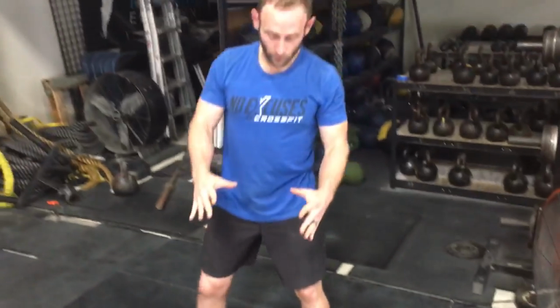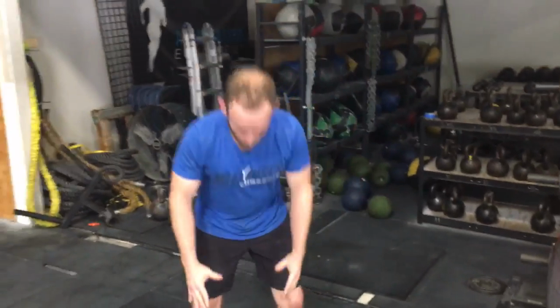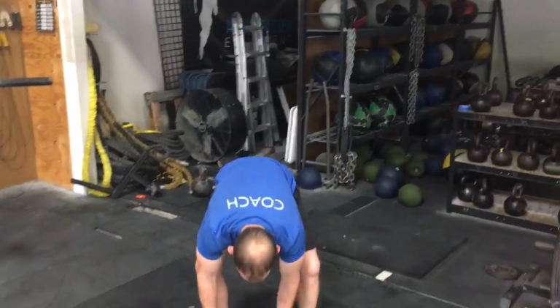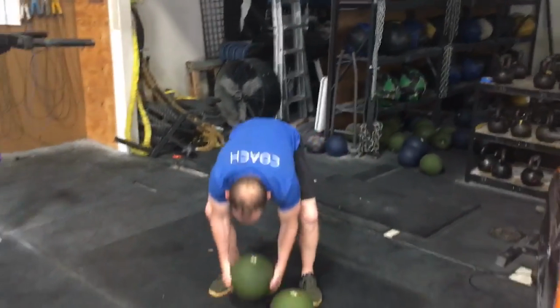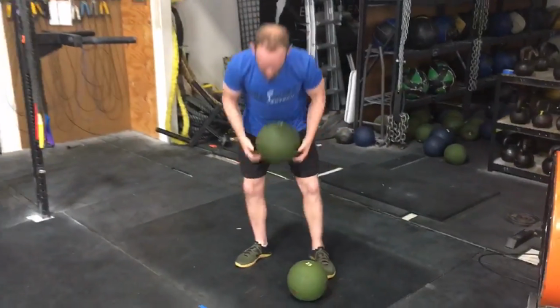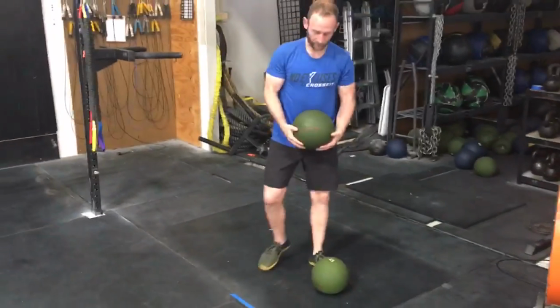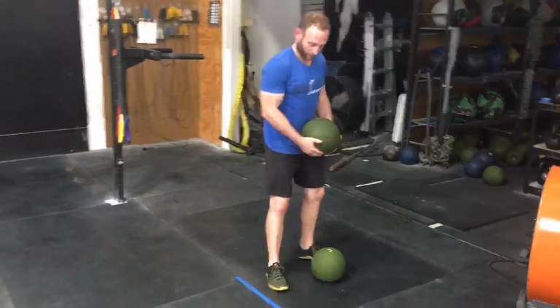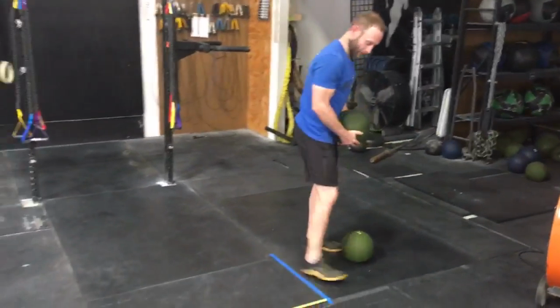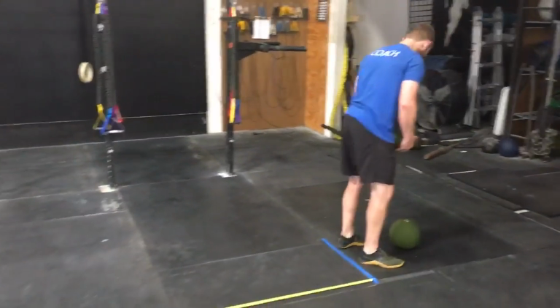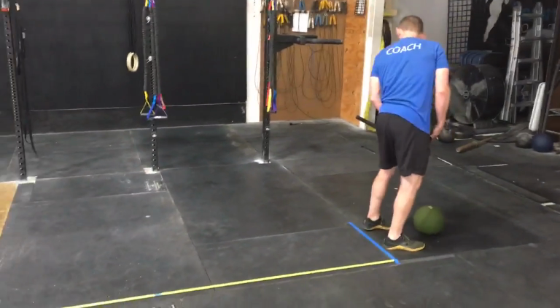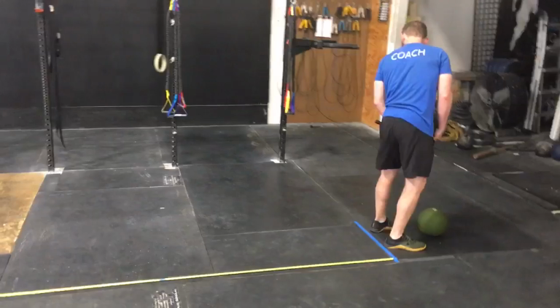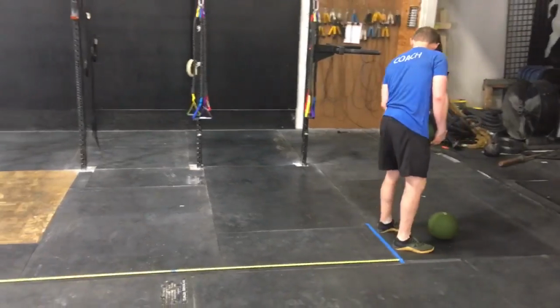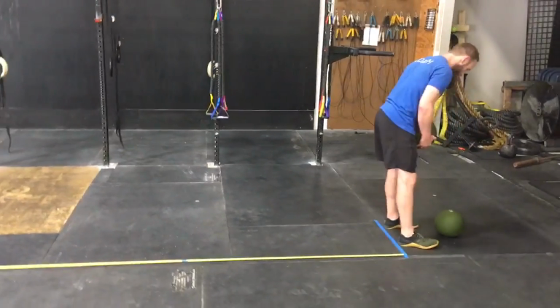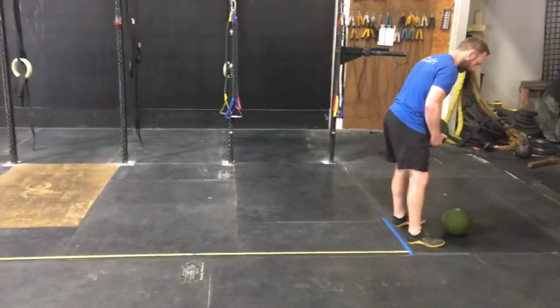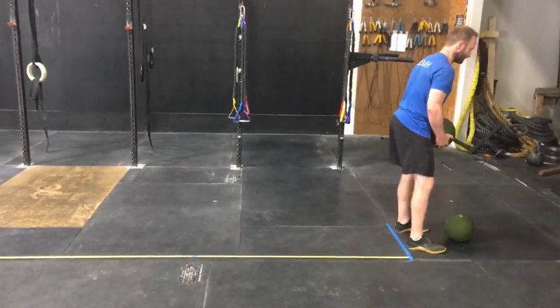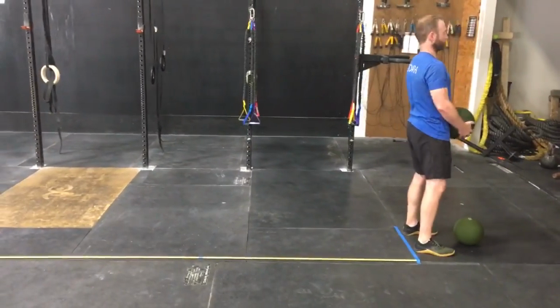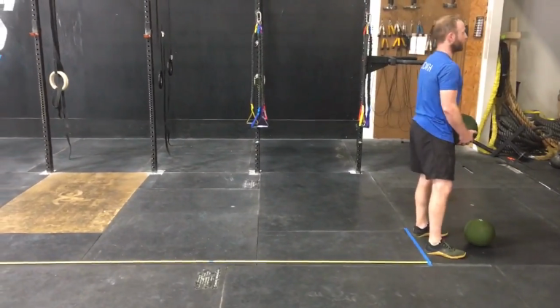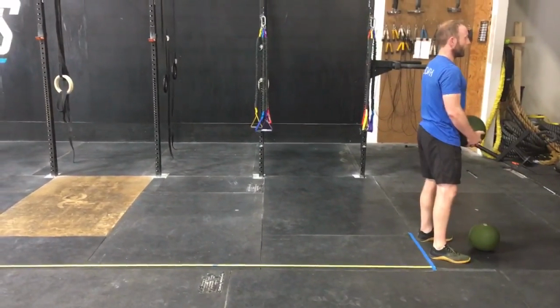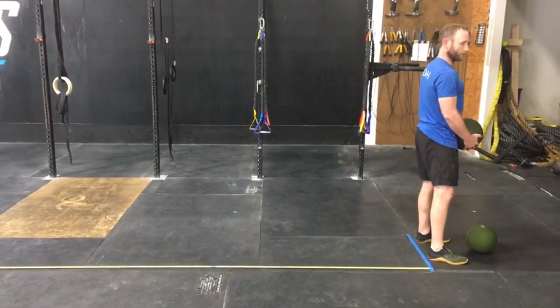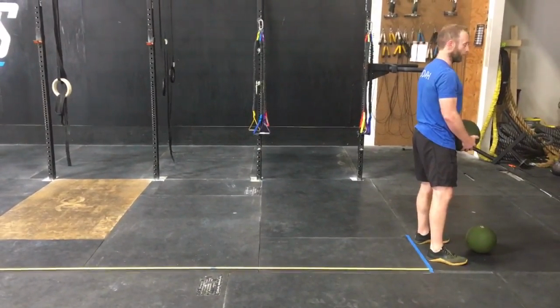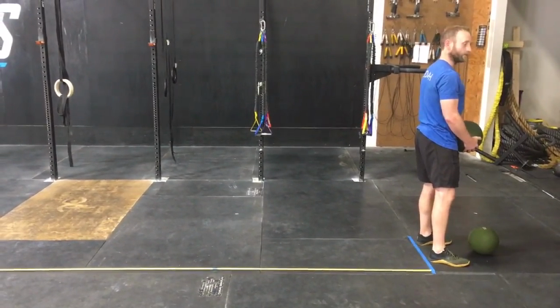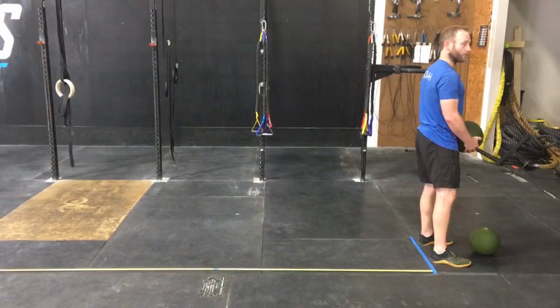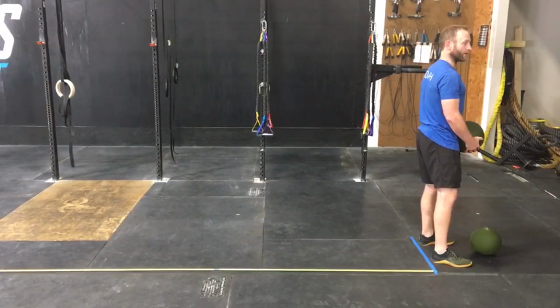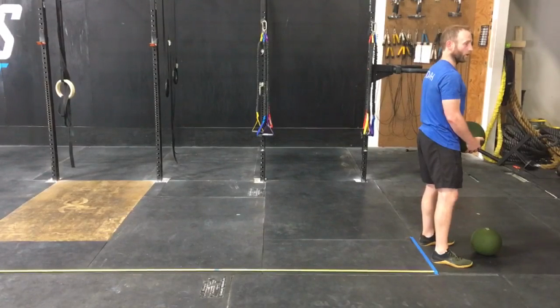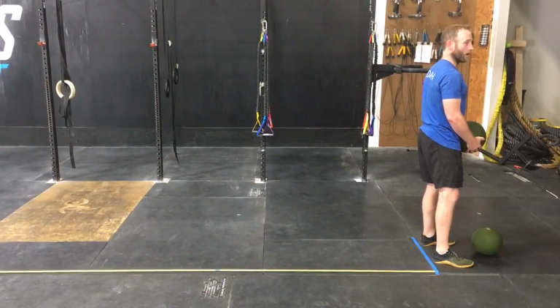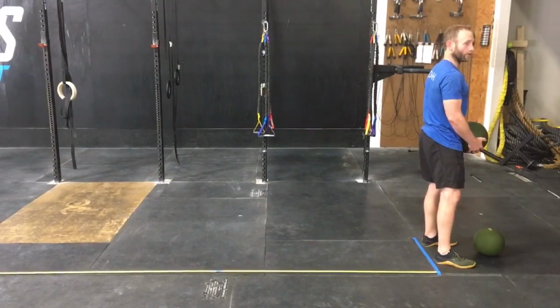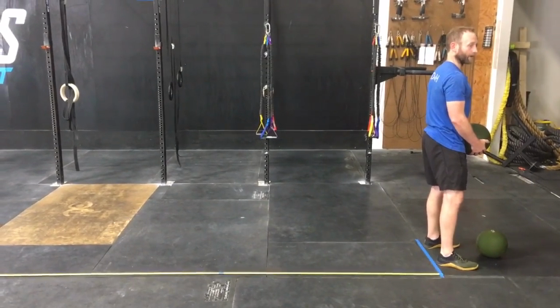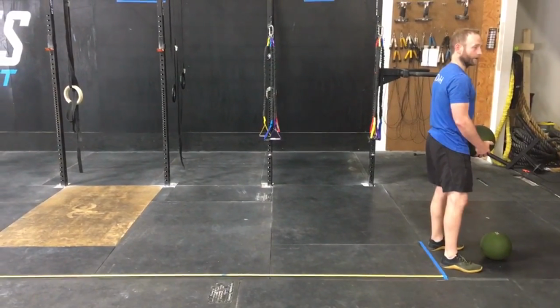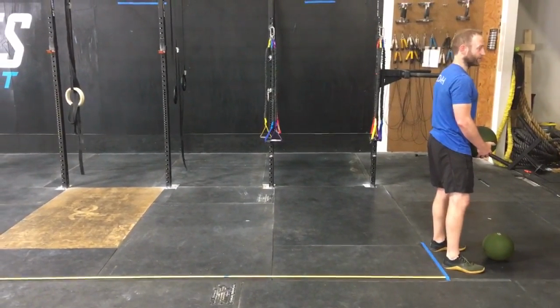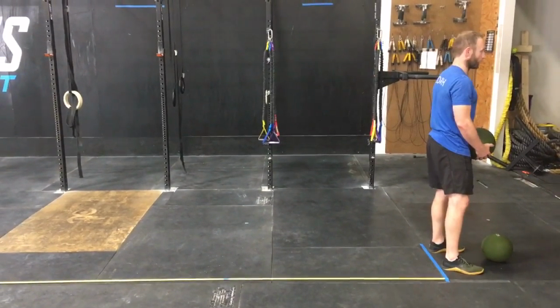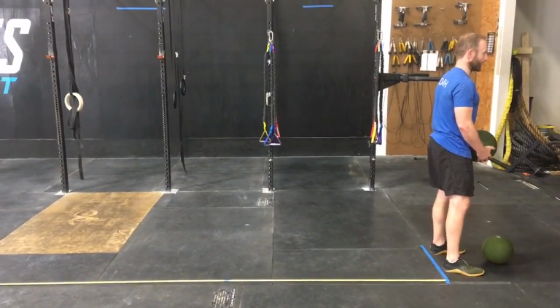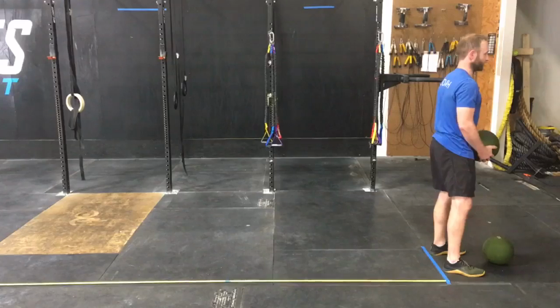Going to pick up the slam ball in a standing position. You're going to put your heels onto the line, and using your whole body, throw the ball over the top of your head as far as you can behind you.